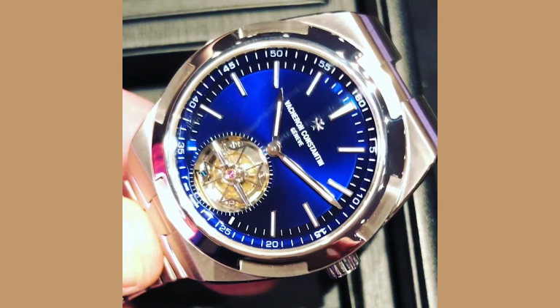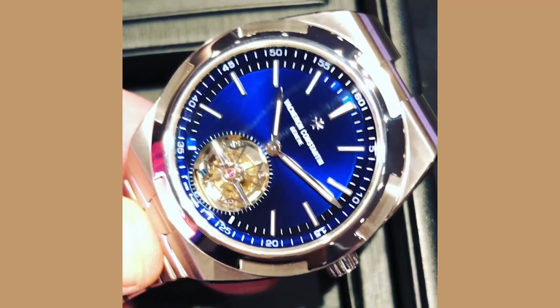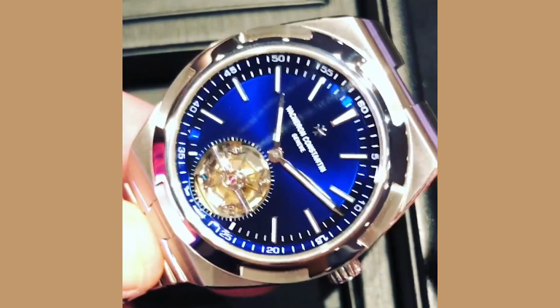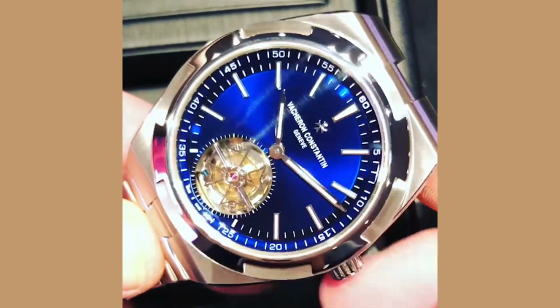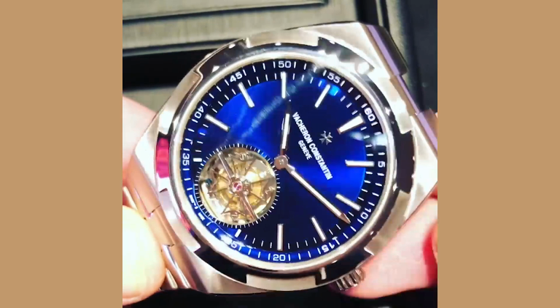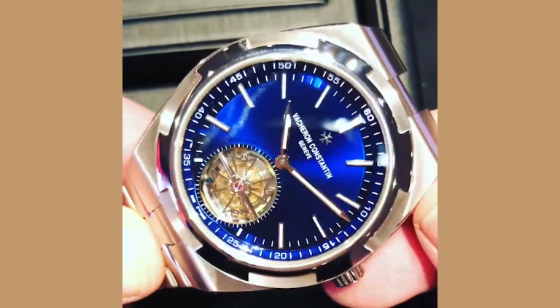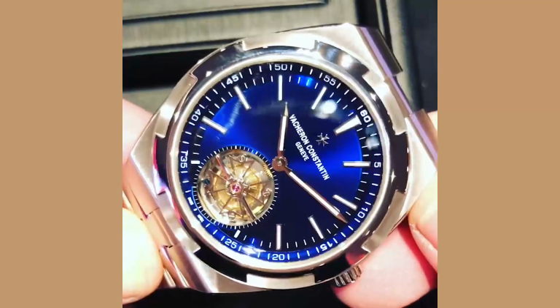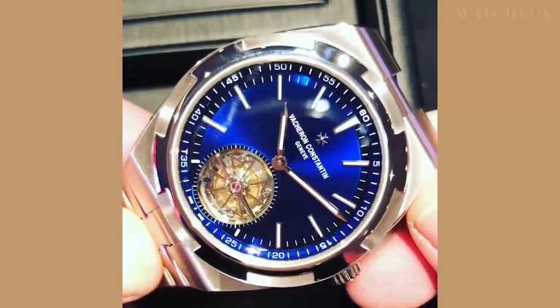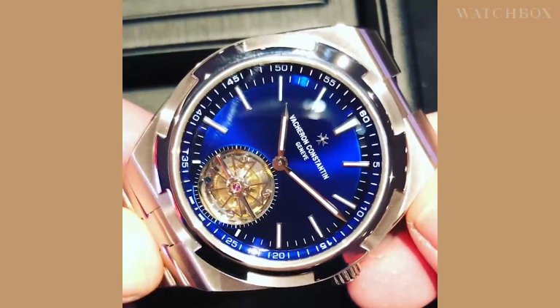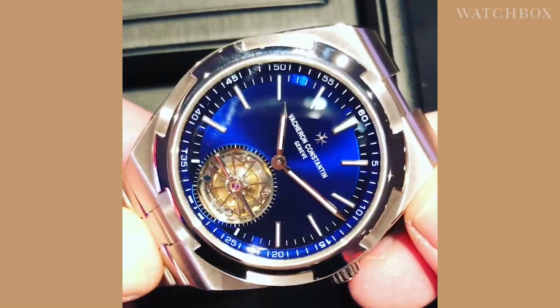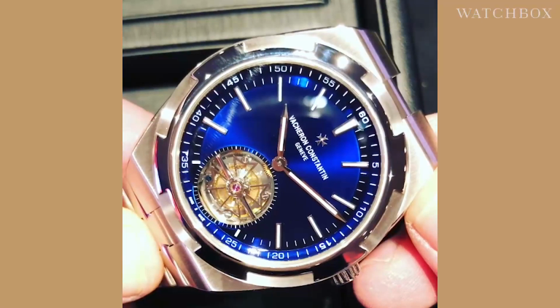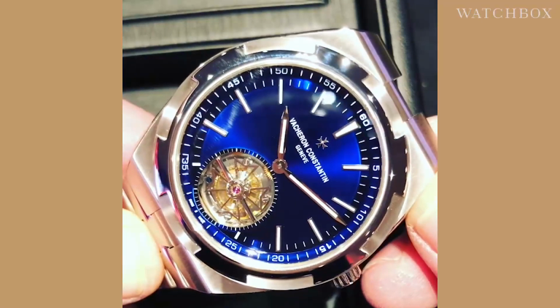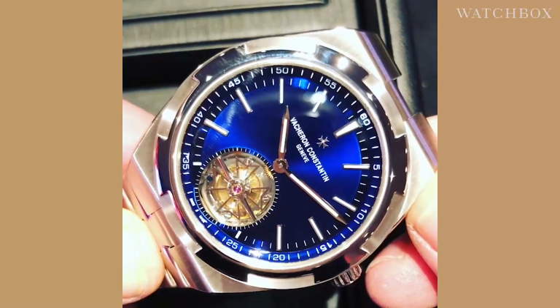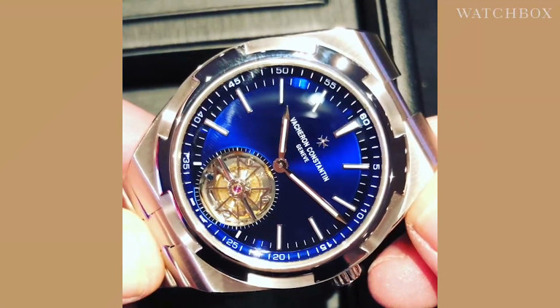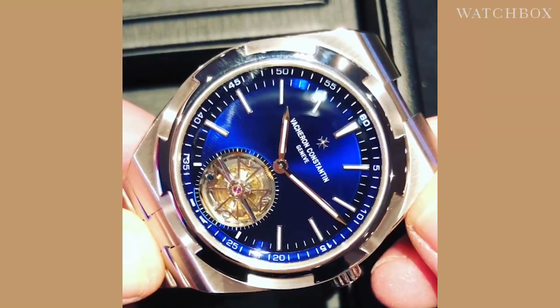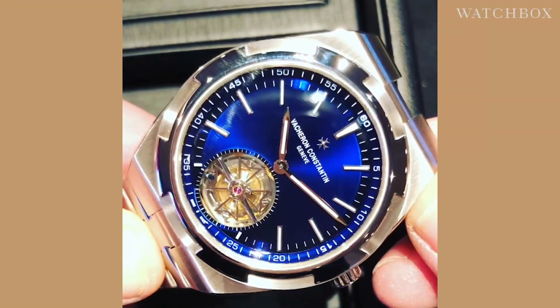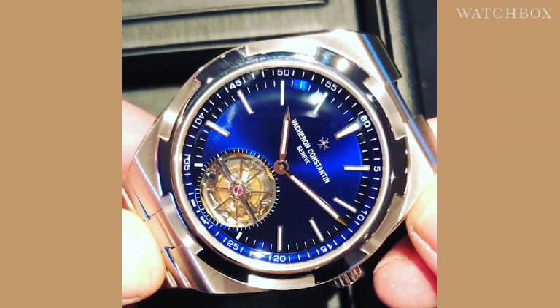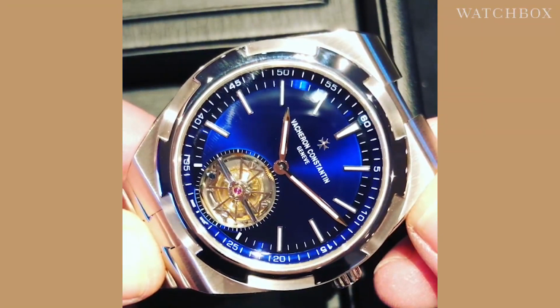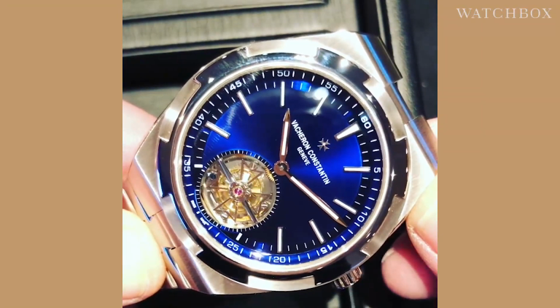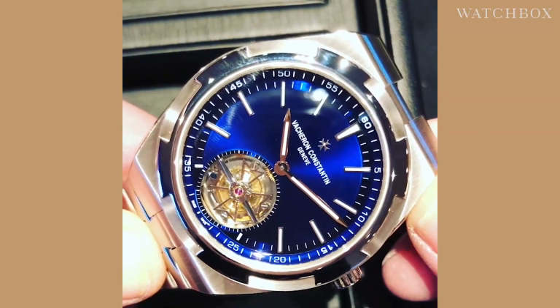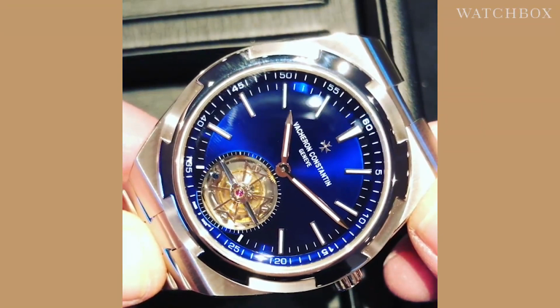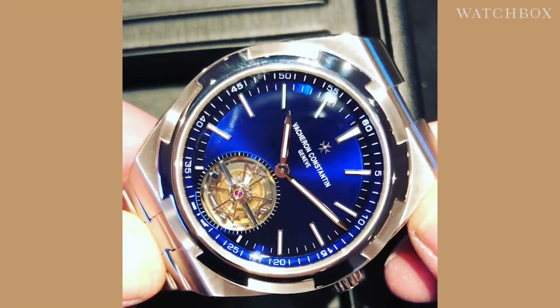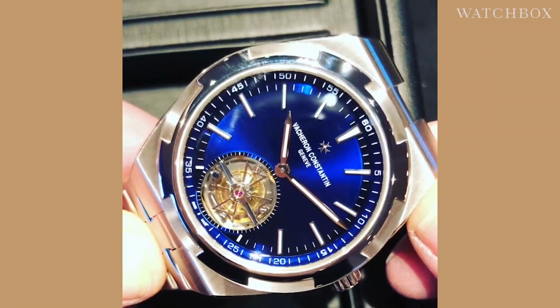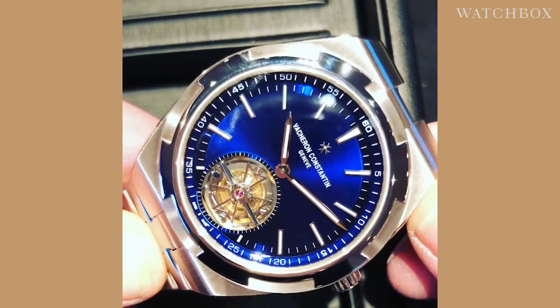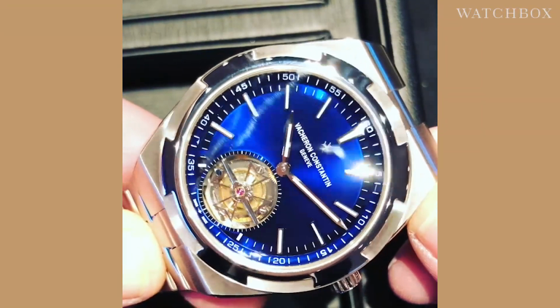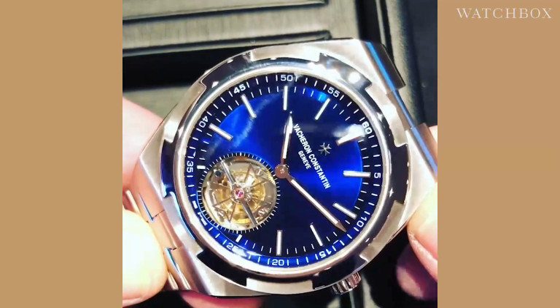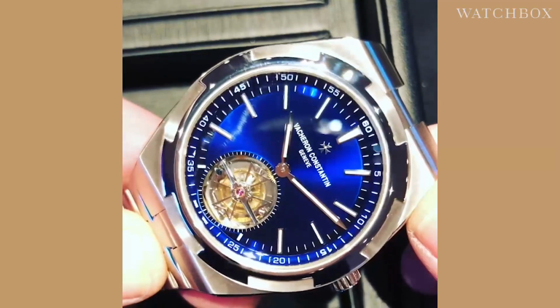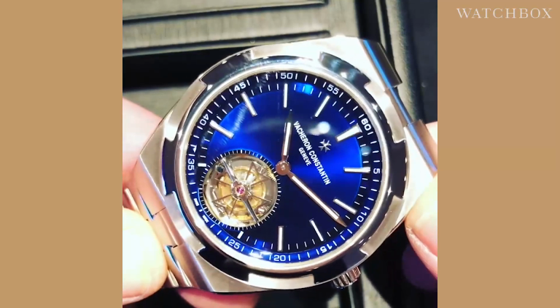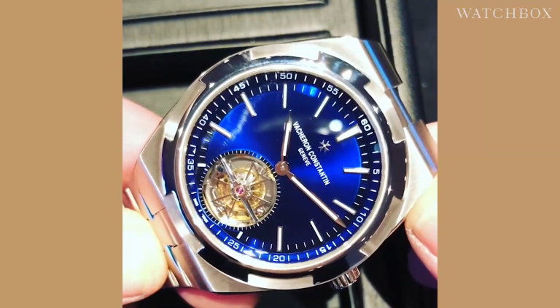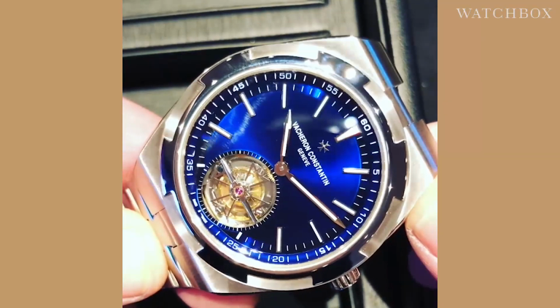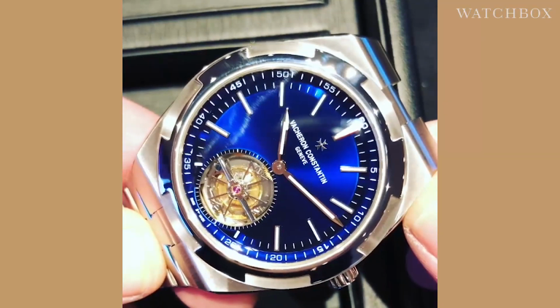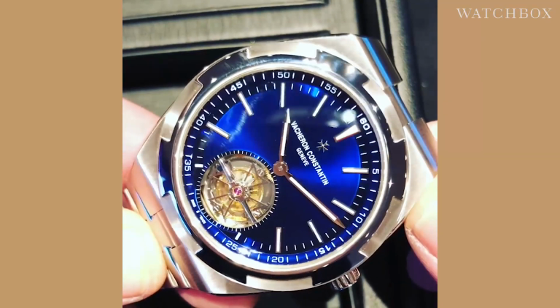Hi, this is Tim with the Watchbox at Vacheron Constantin, here on assignment with EuropaStar Magazine. I am at Vacheron Constantin with the Overseas Tourbillon.